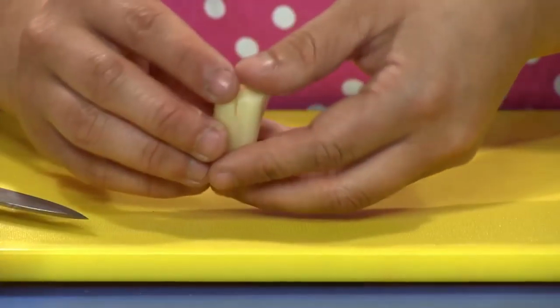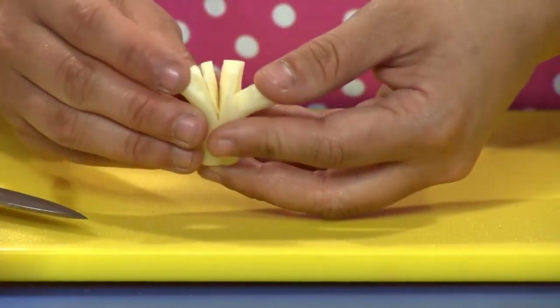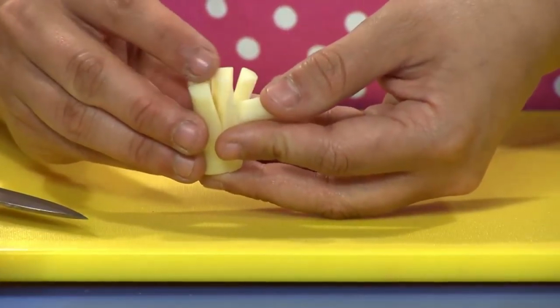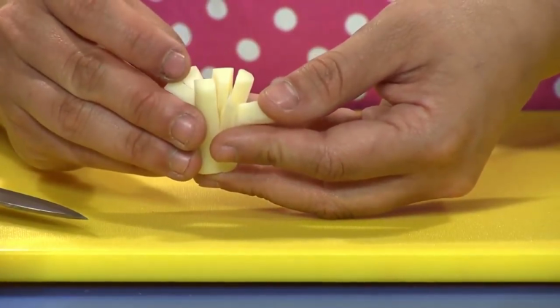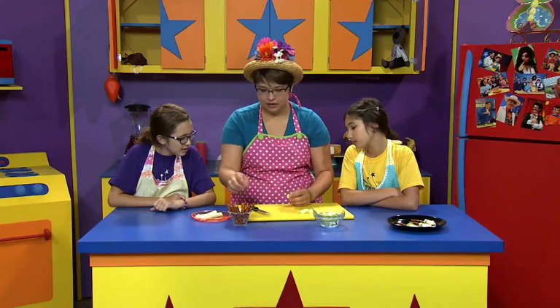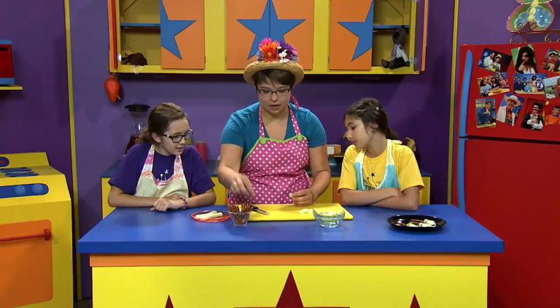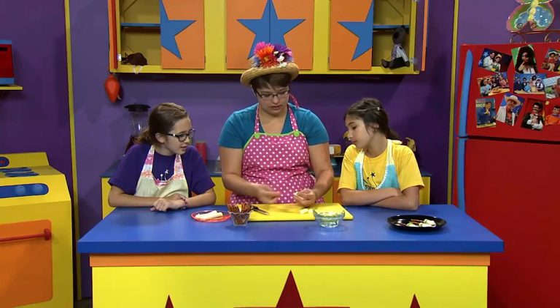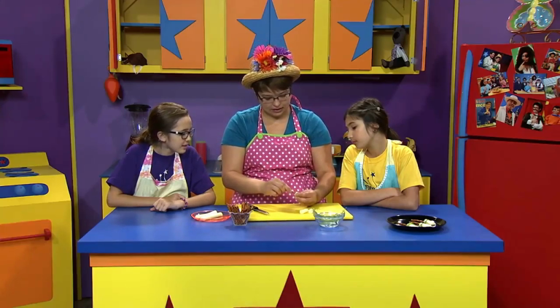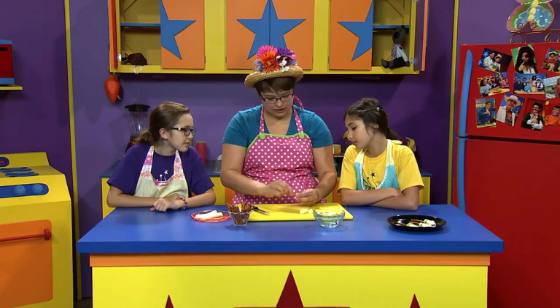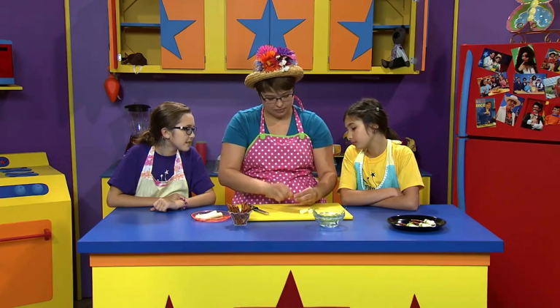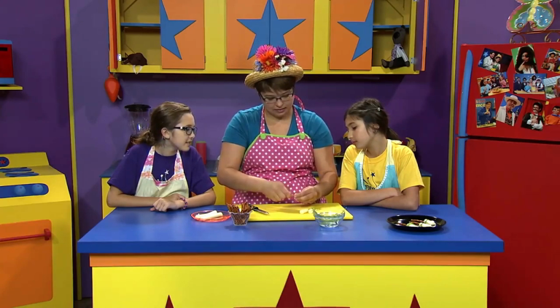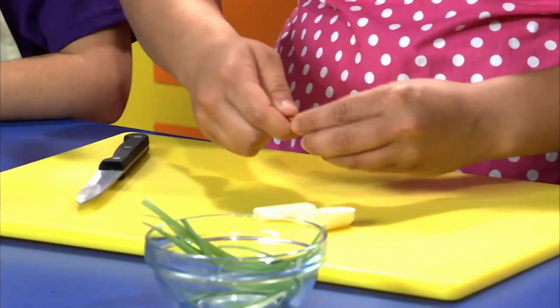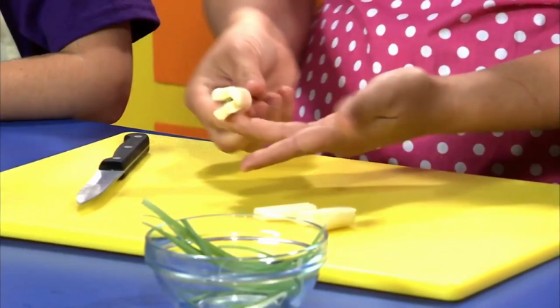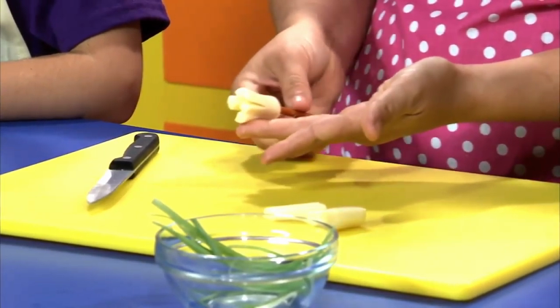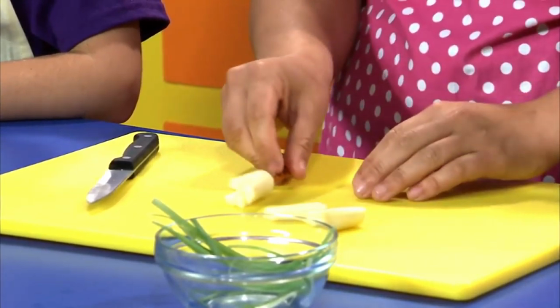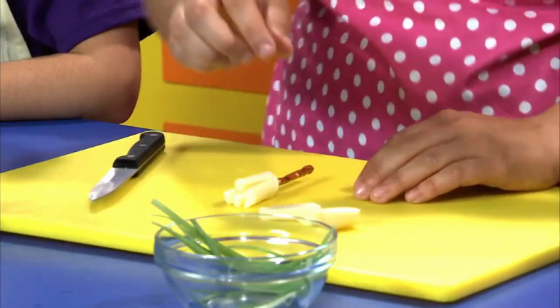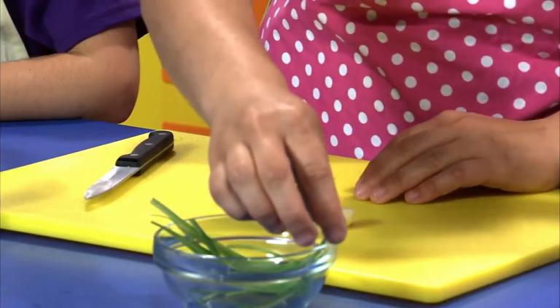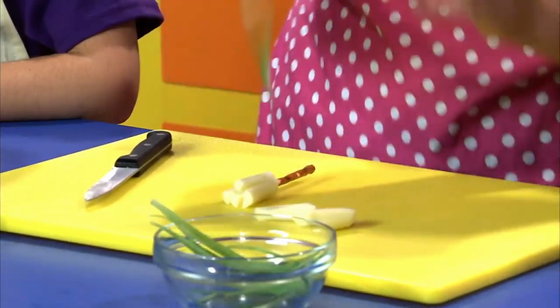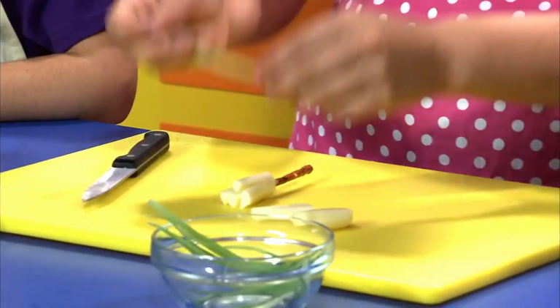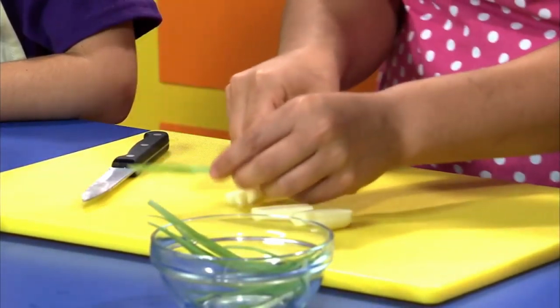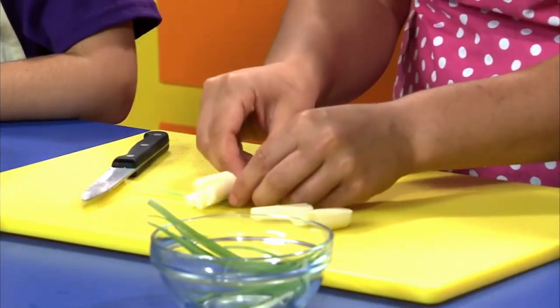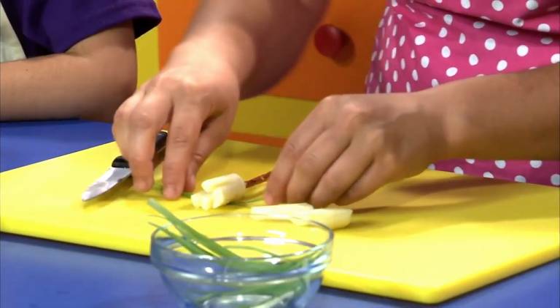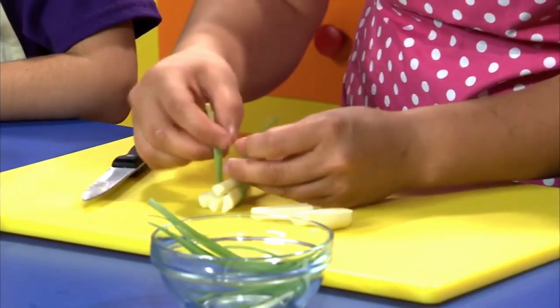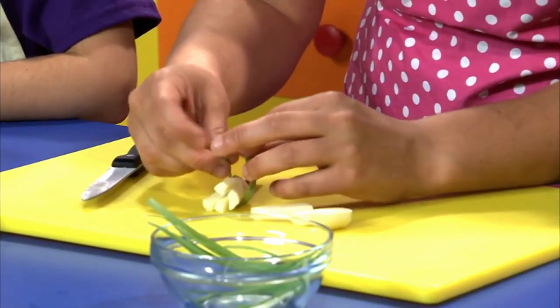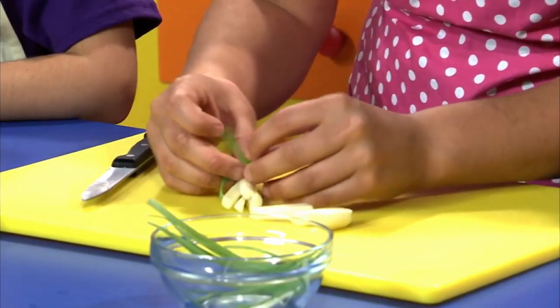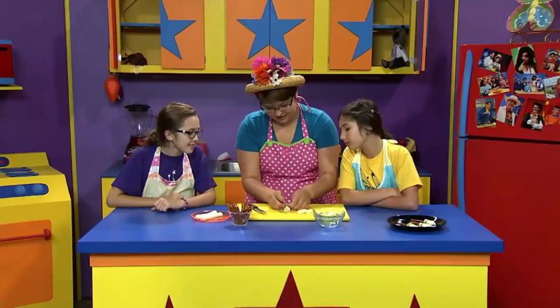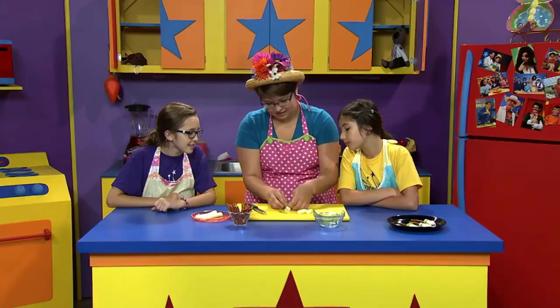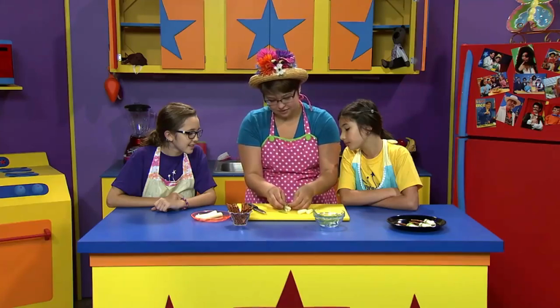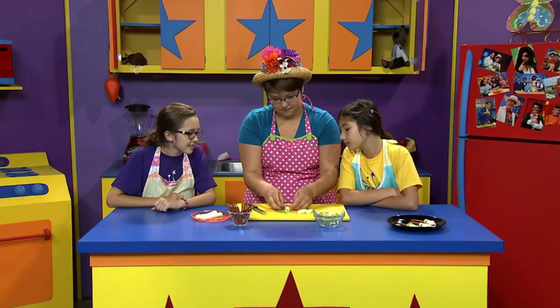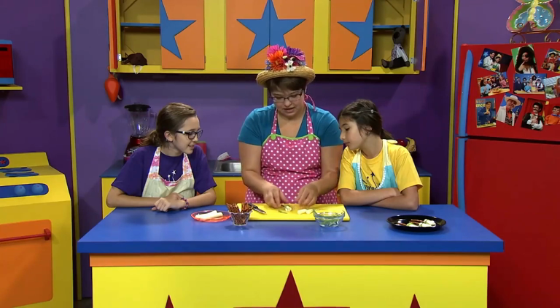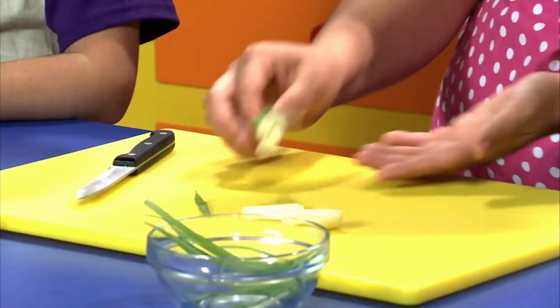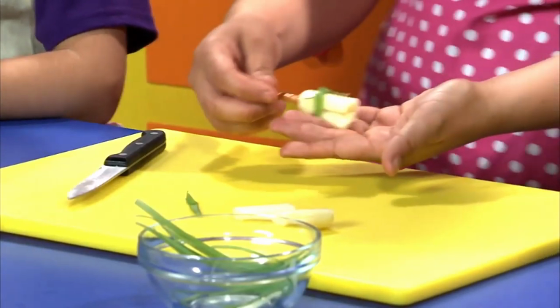See? Just like this. Then you take a pretzel stick and you stick it on the opposite end. See how it's starting to look like a broom? Then you take a green onion slice and you're going to tie it around in a knot. There we go. See? And now you have a witch's broom.